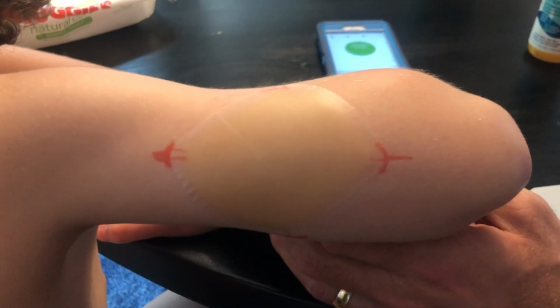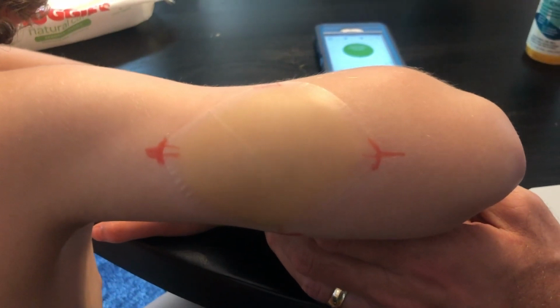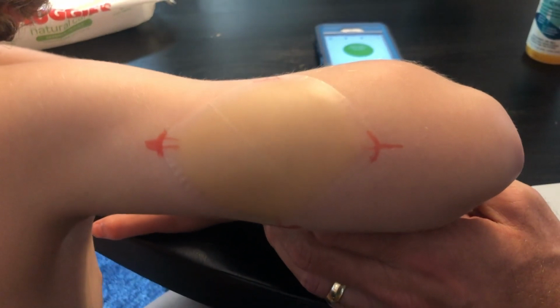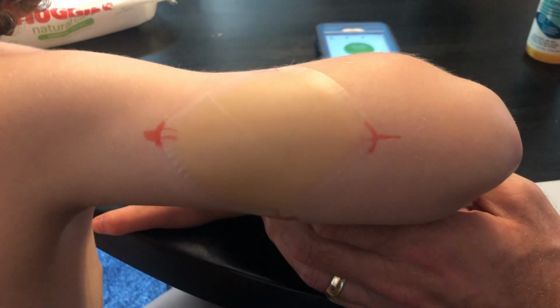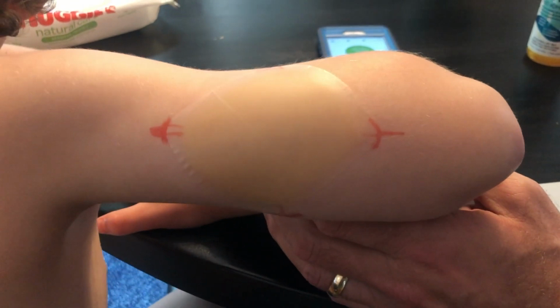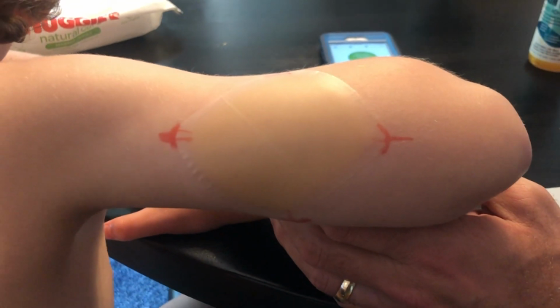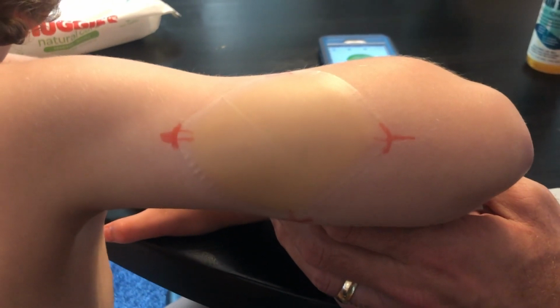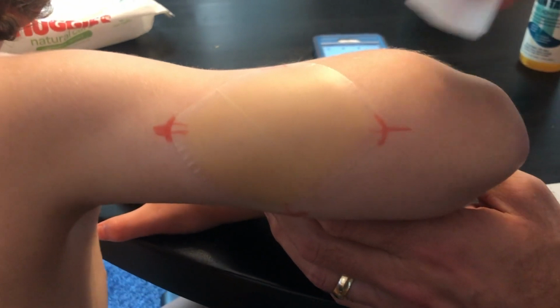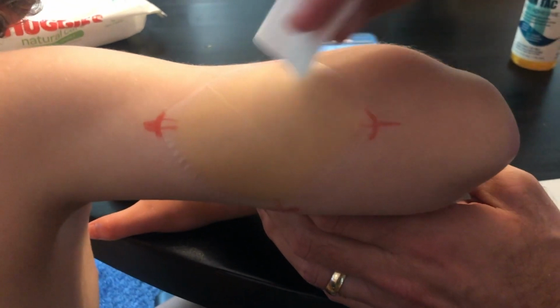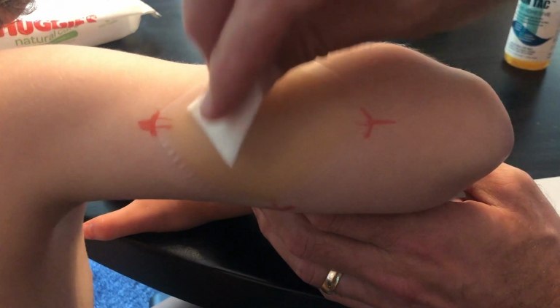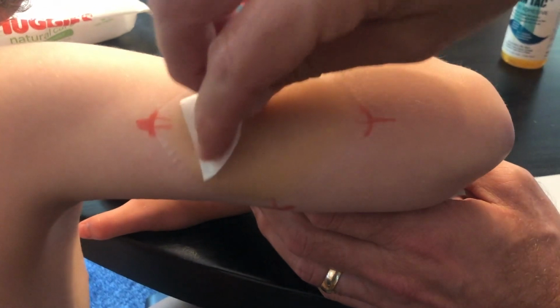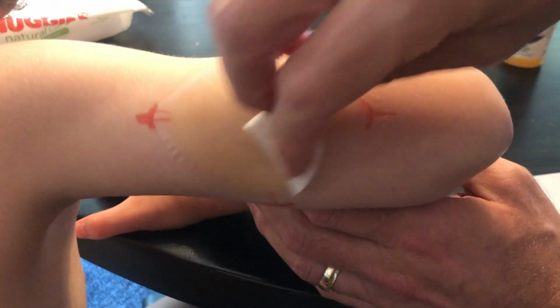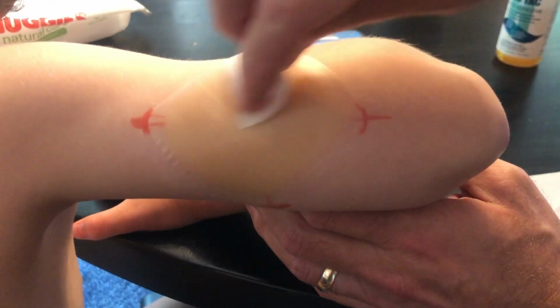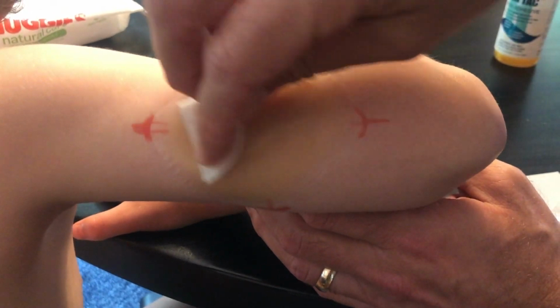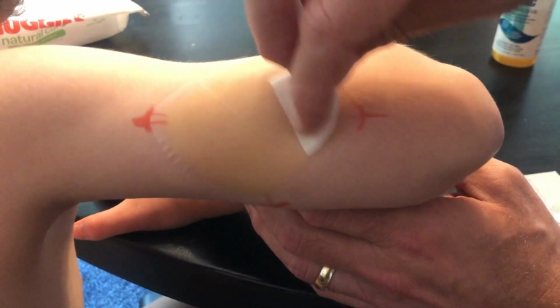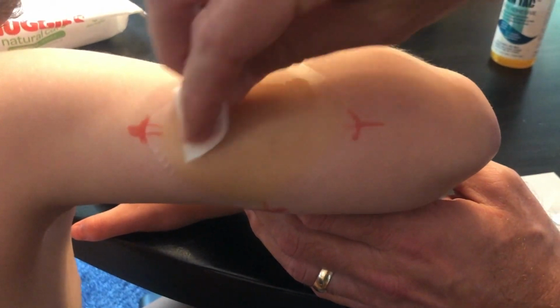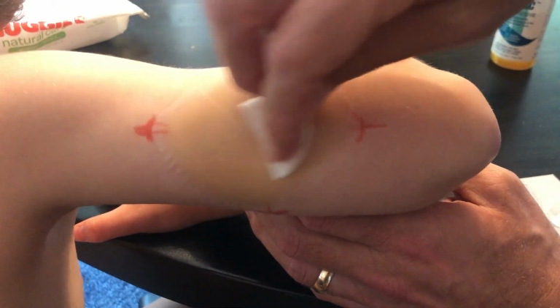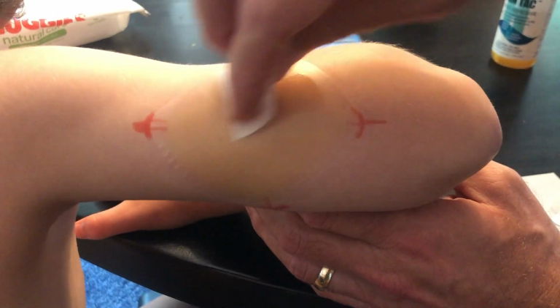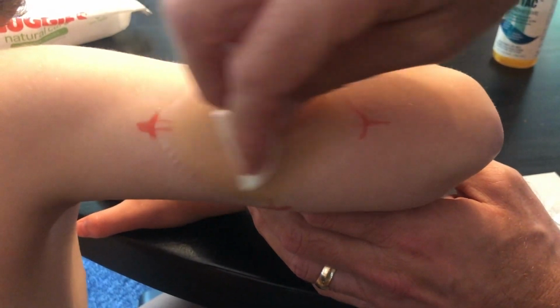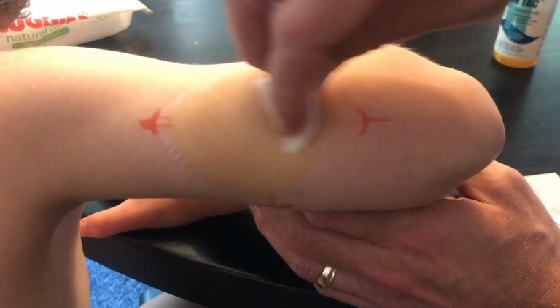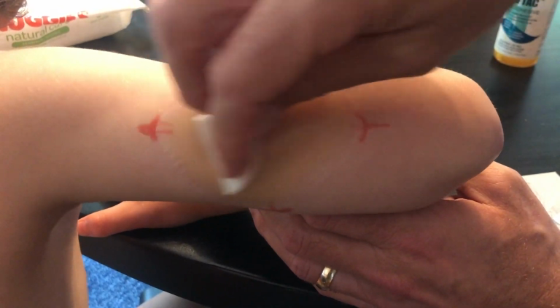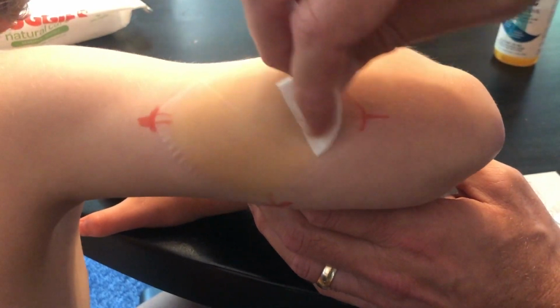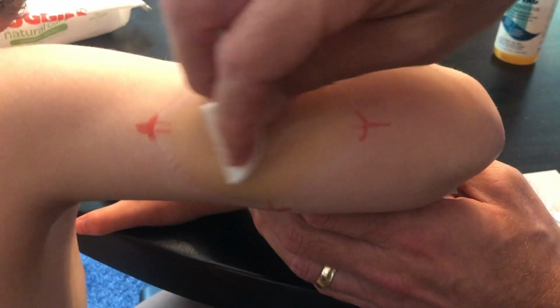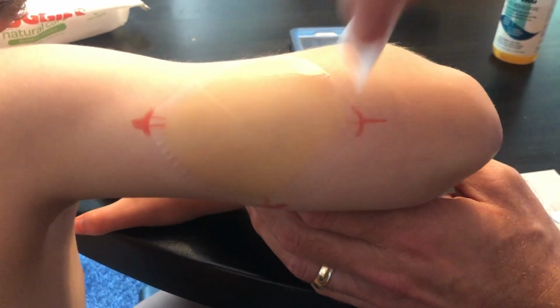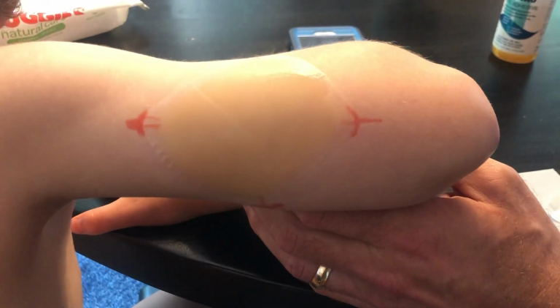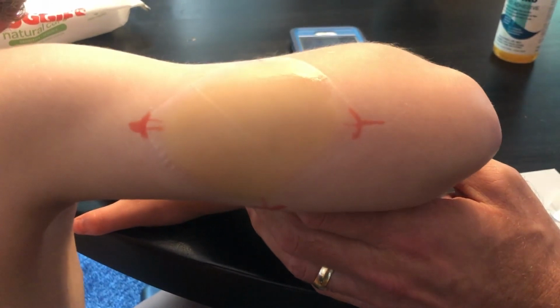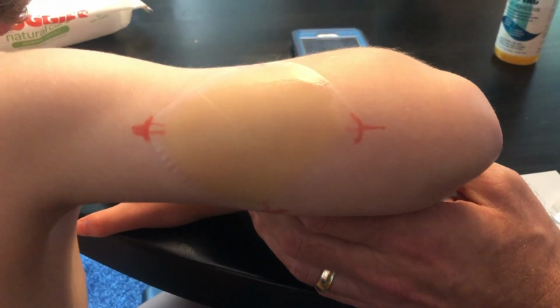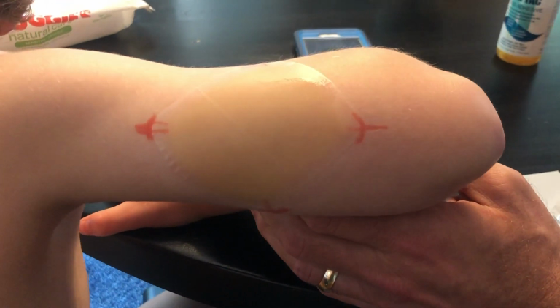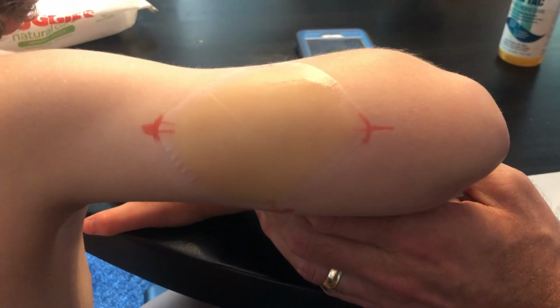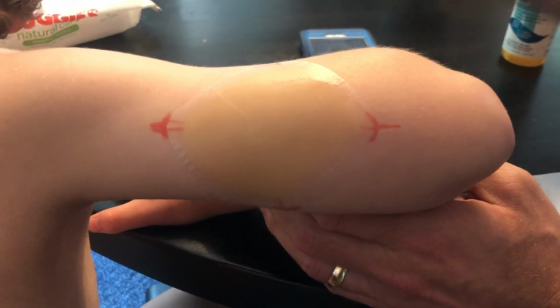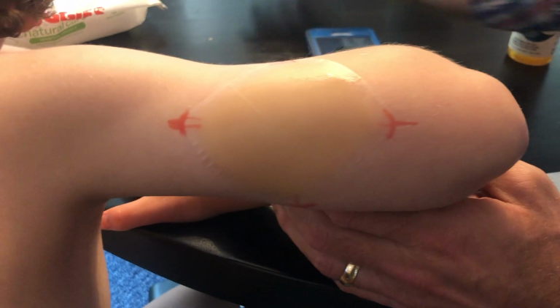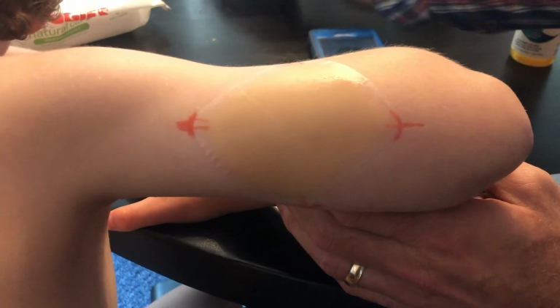Now that it's on and I've had my hand on it, I wipe it down with alcohol again to make sure that part is totally sterile.